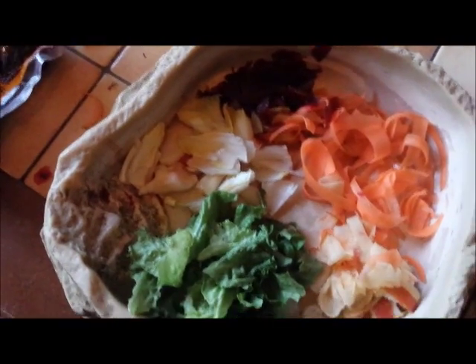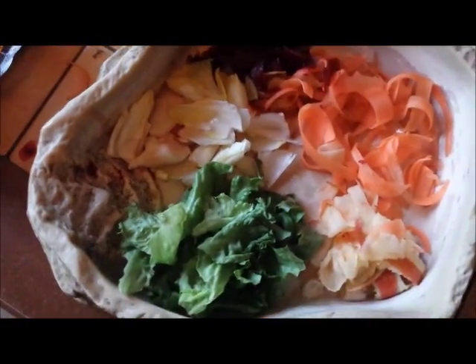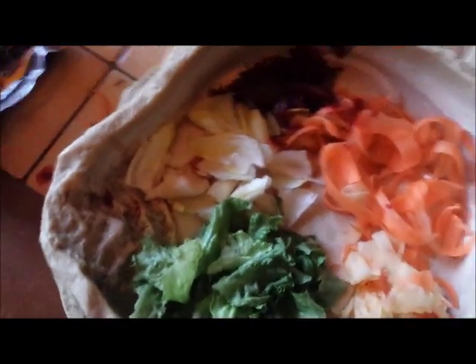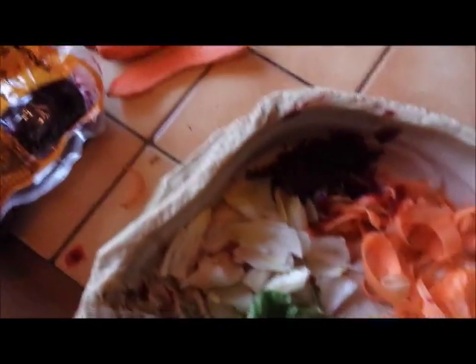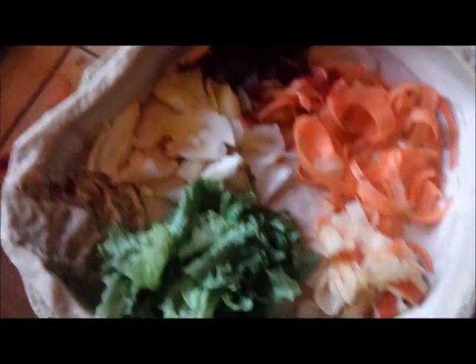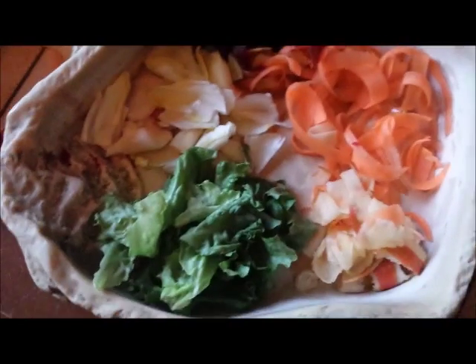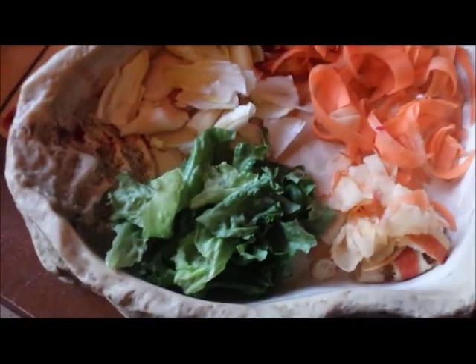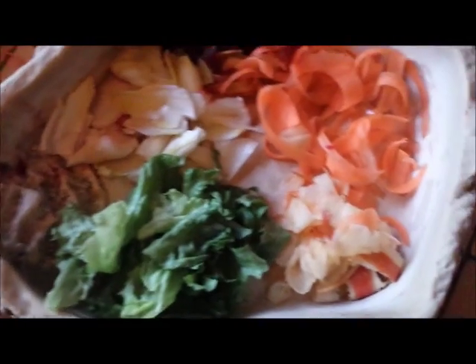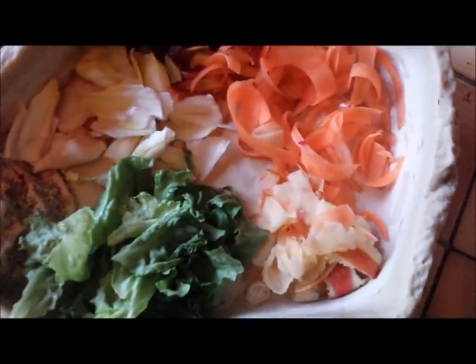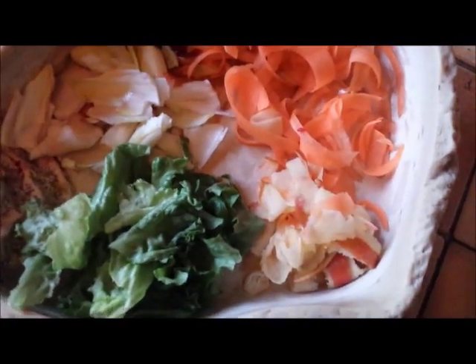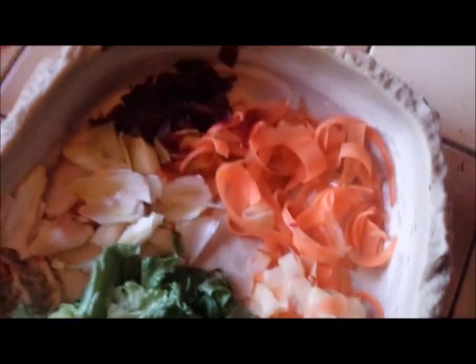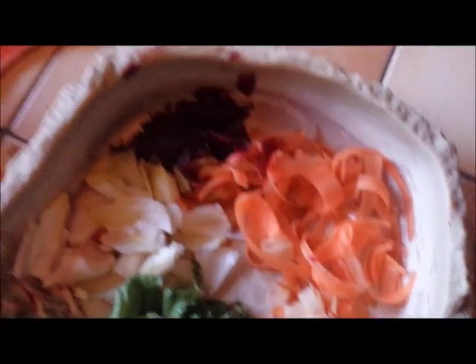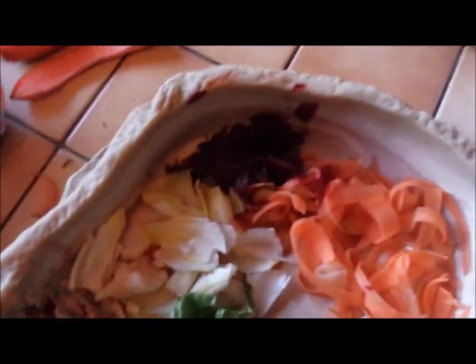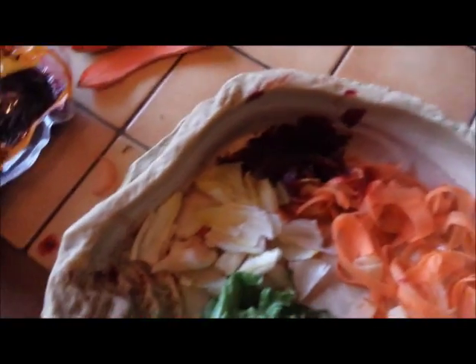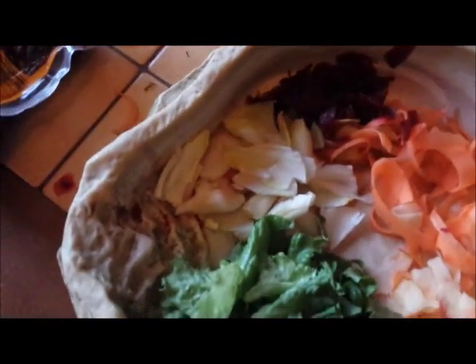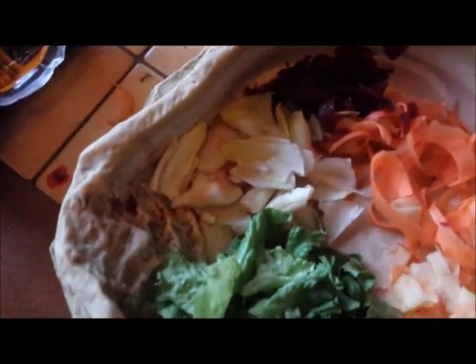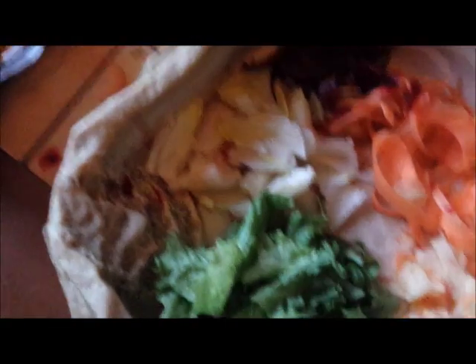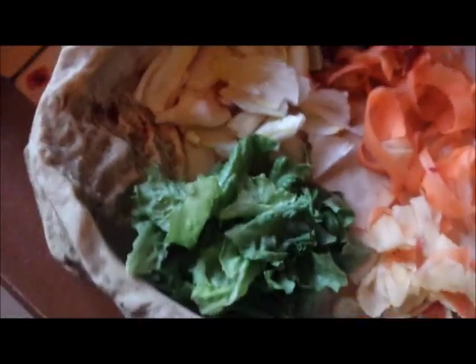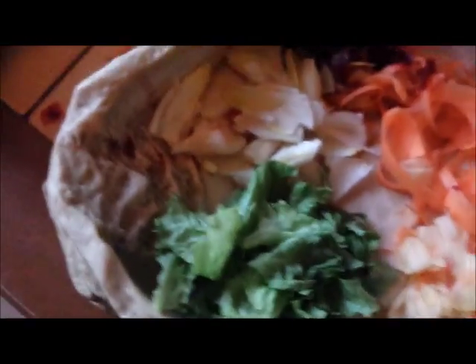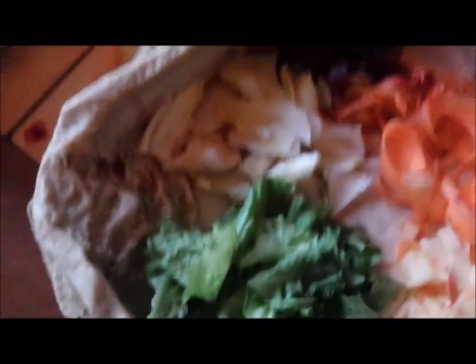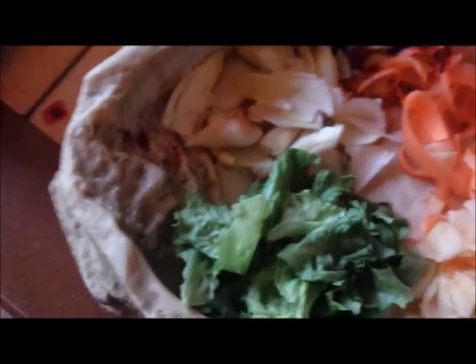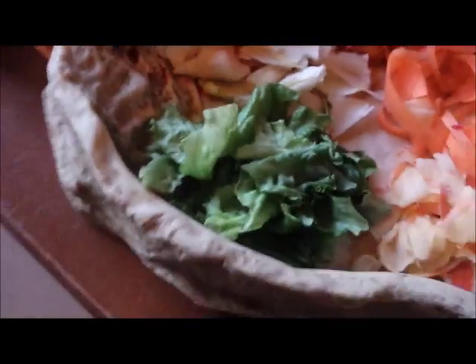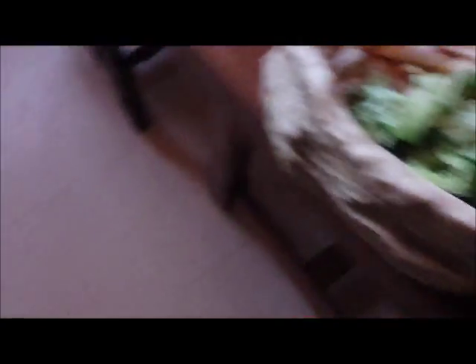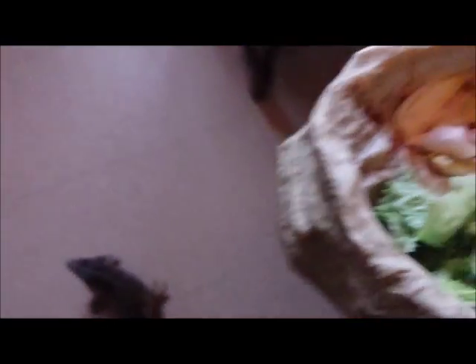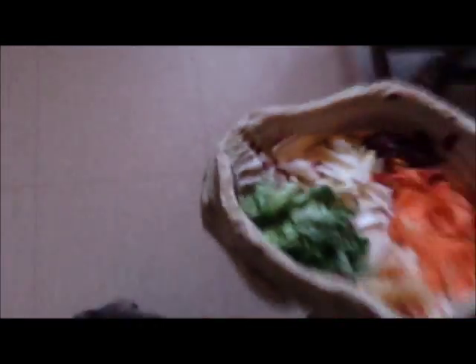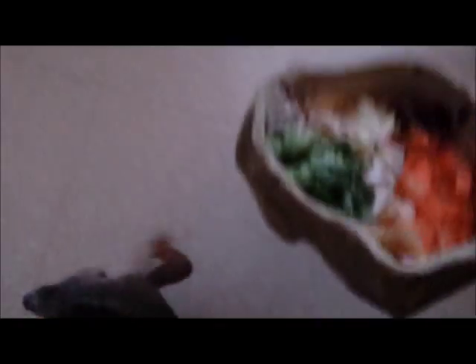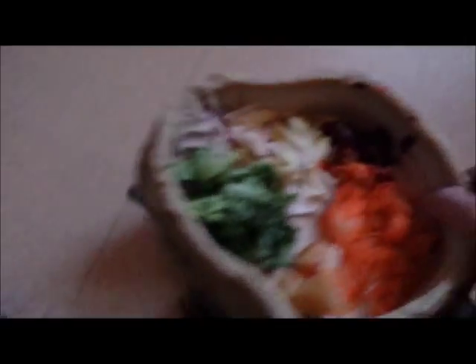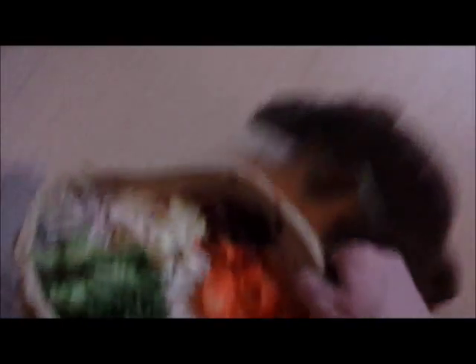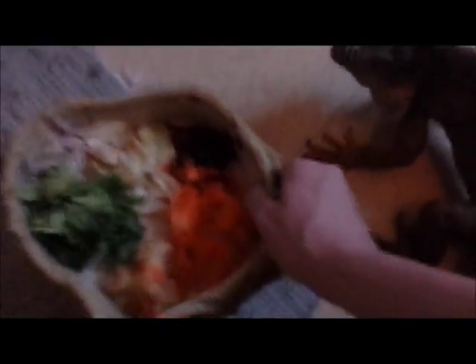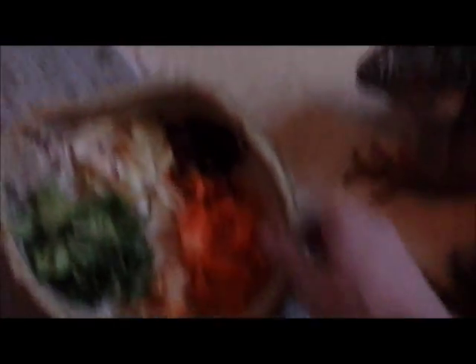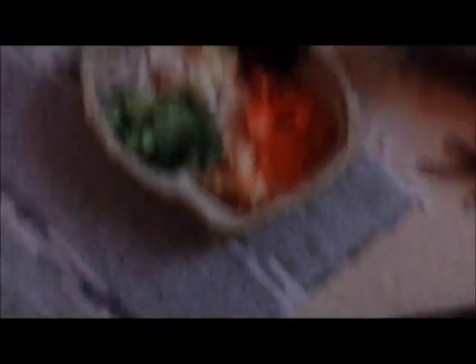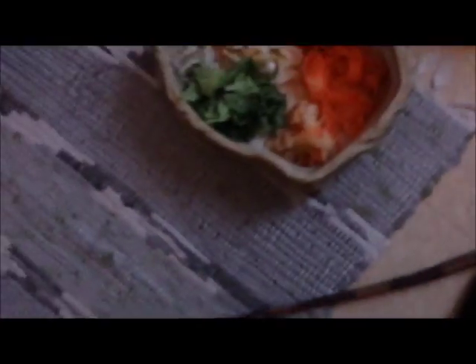J'ai découpé tous les fruits et légumes : salade, pomme, carotte, betterave et endive. Je vais lui donner. Depuis tout à l'heure il s'est bien calmé et il mange bien dans mes mains.